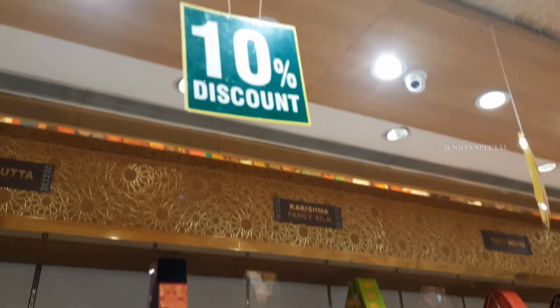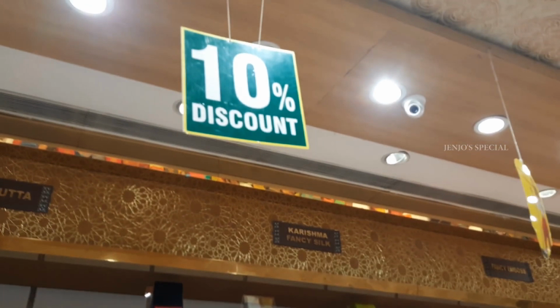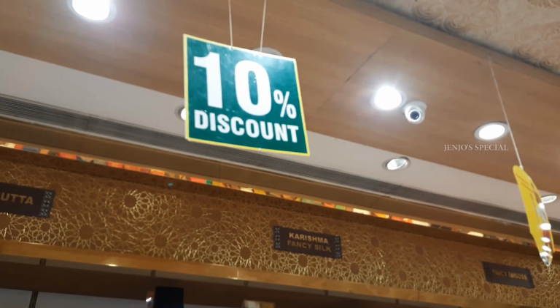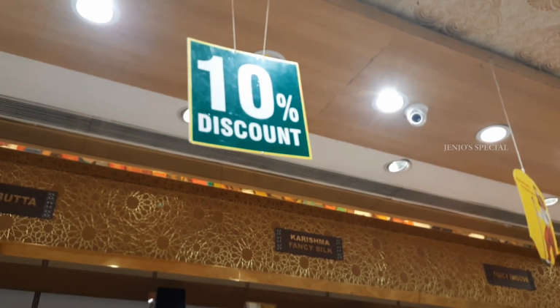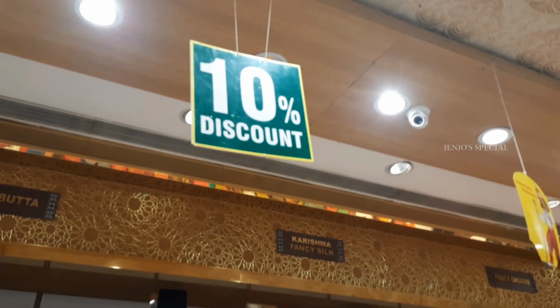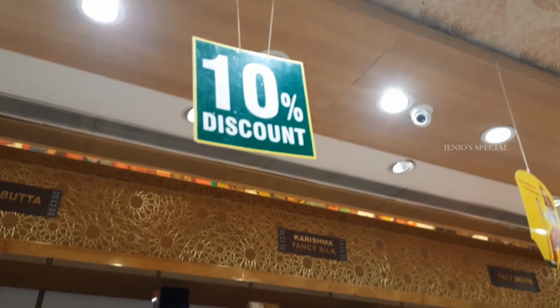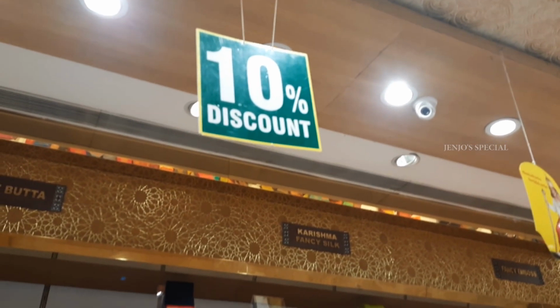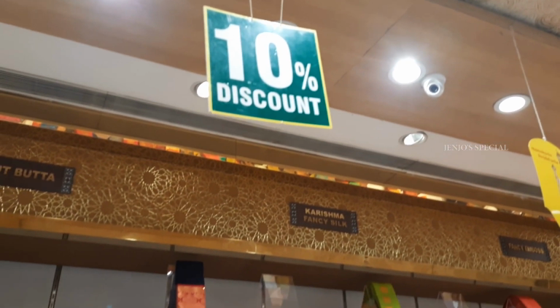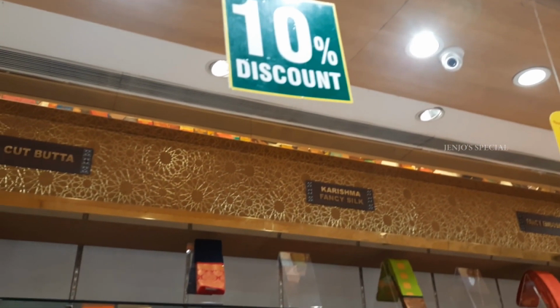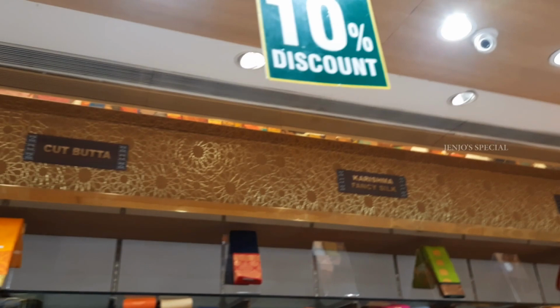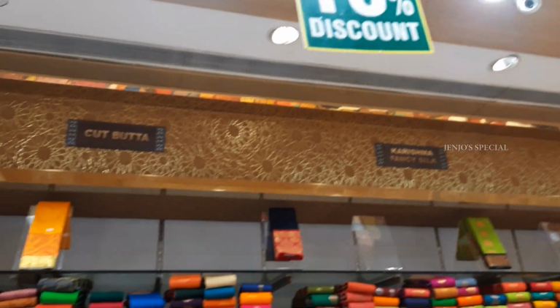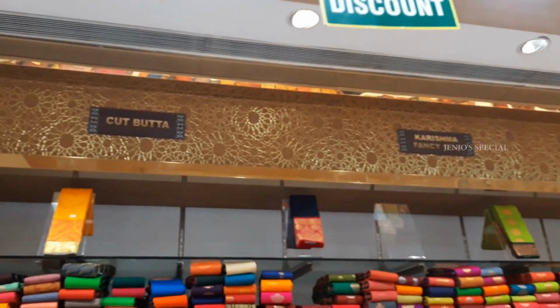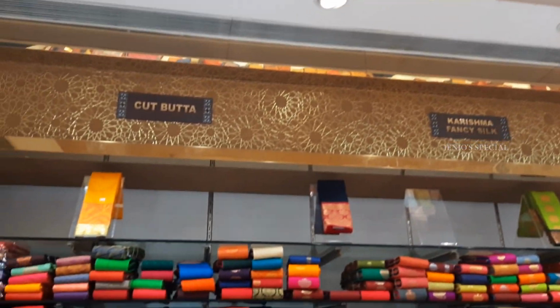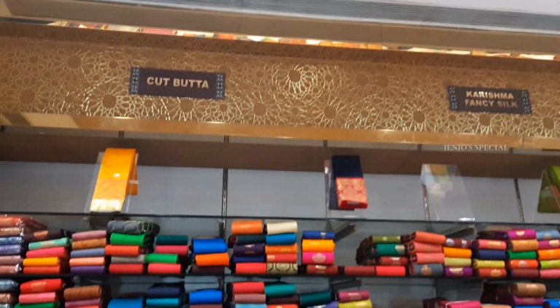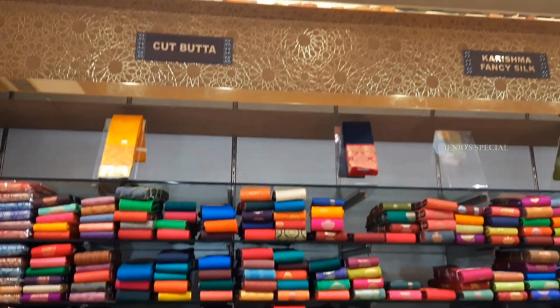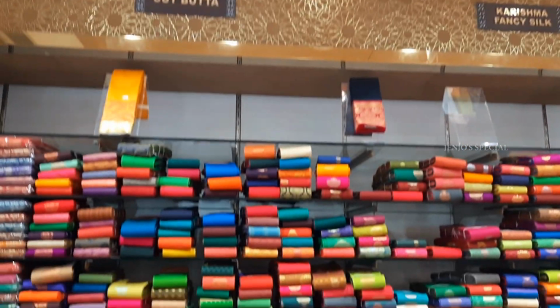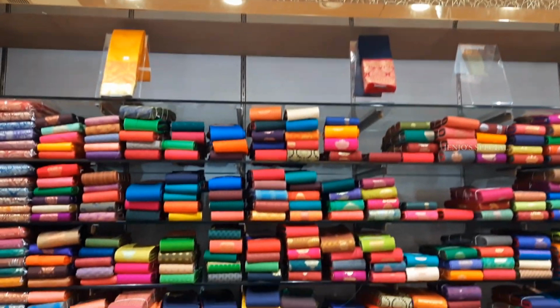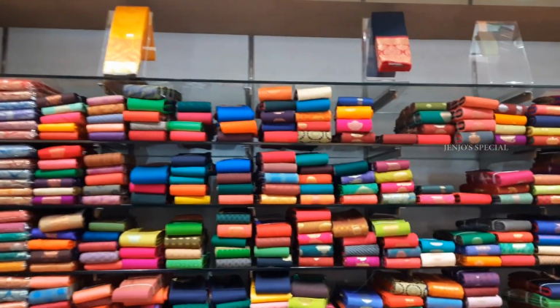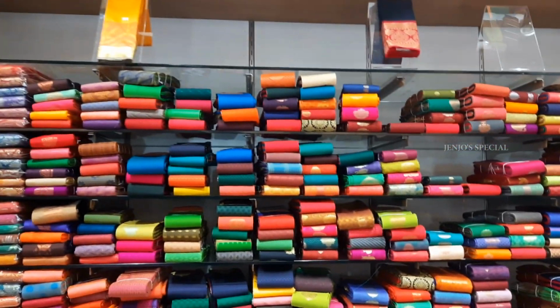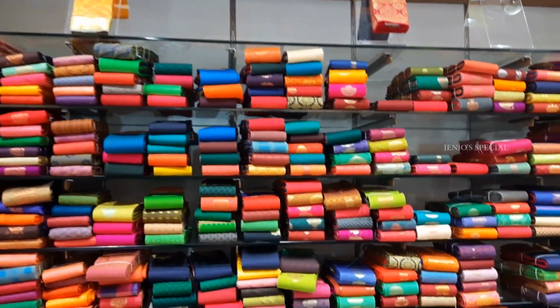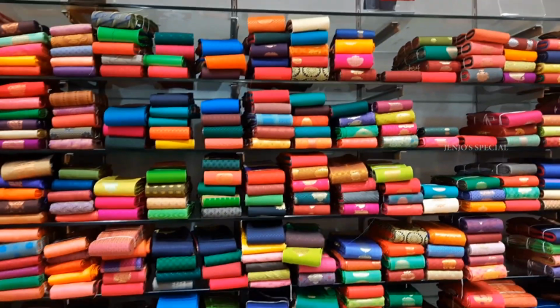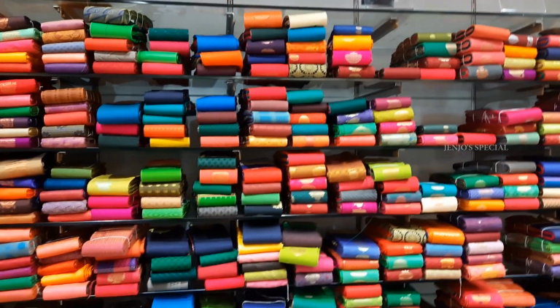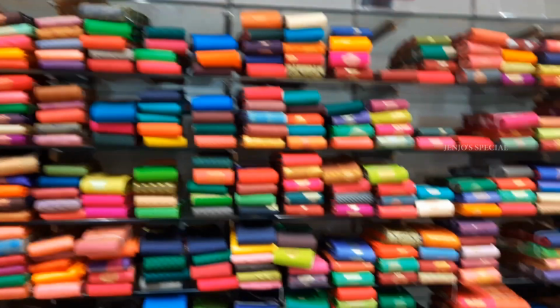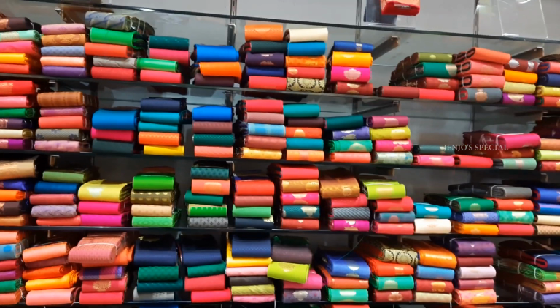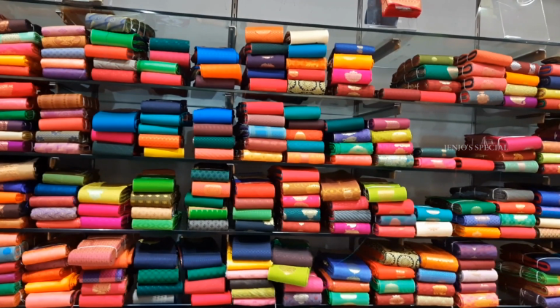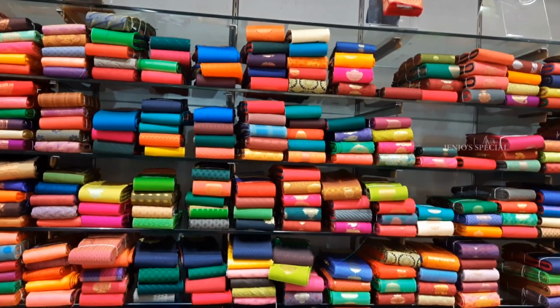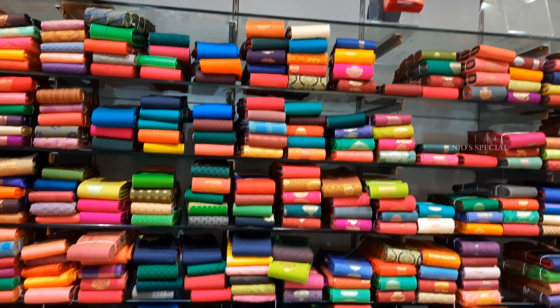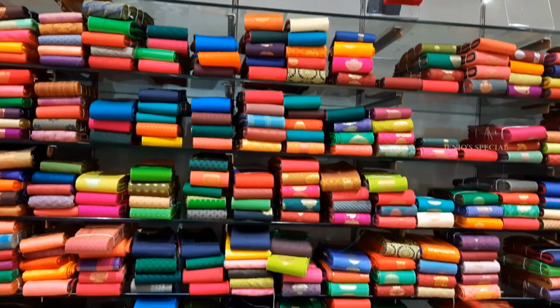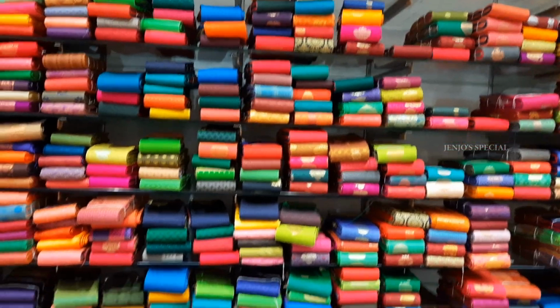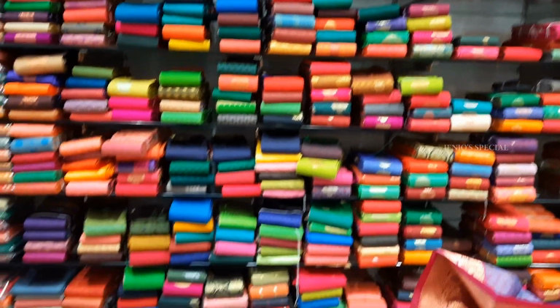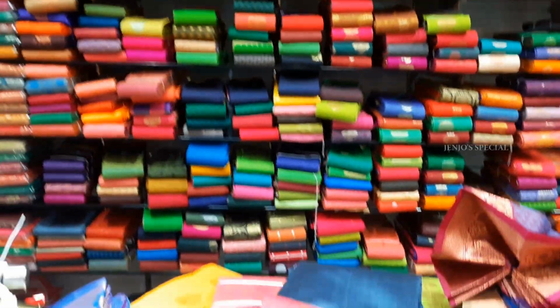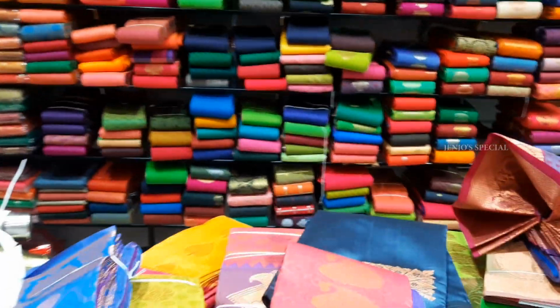Next, we are going to buy silk sari. This is a 10% discount. But if you buy one, there are a lot of variety available.